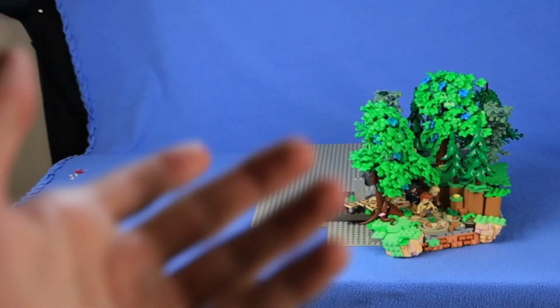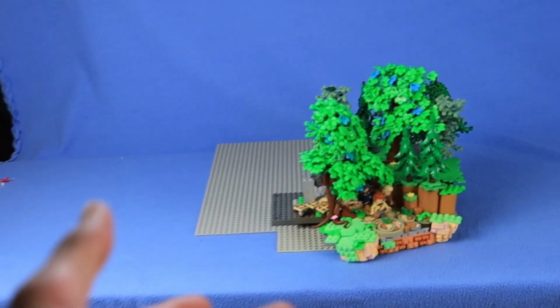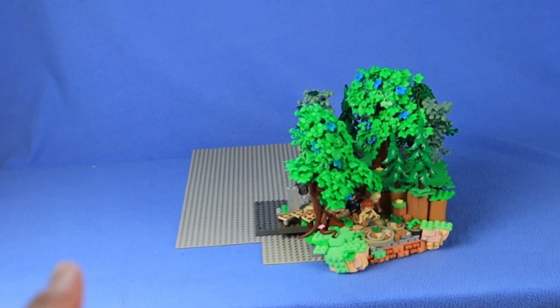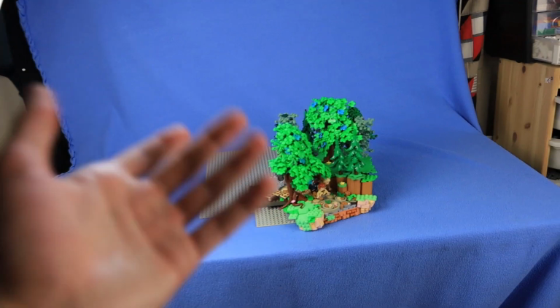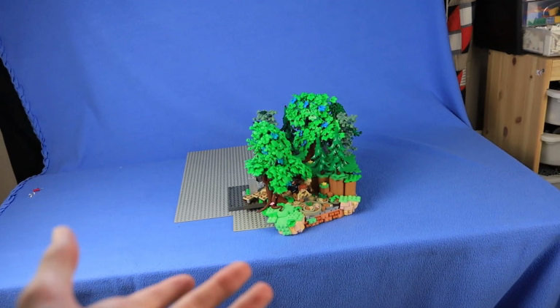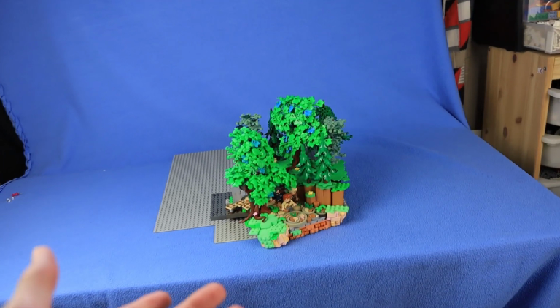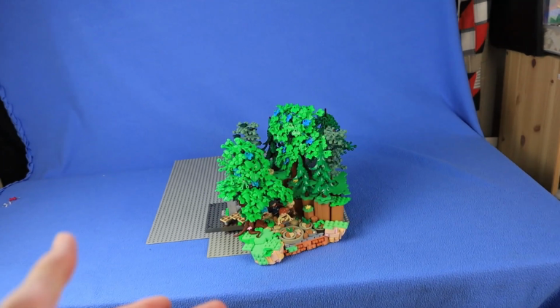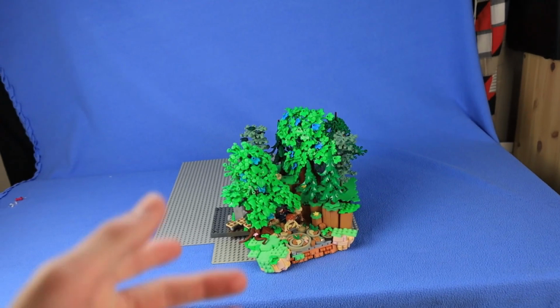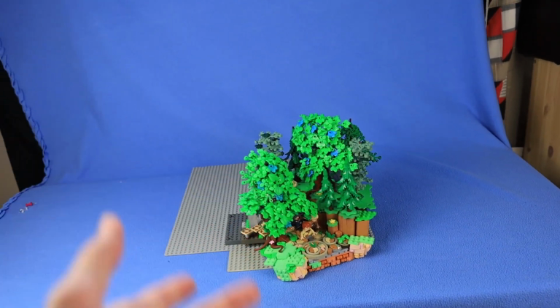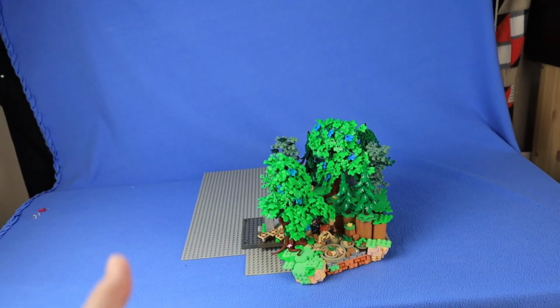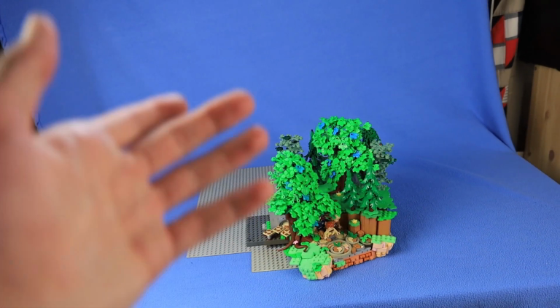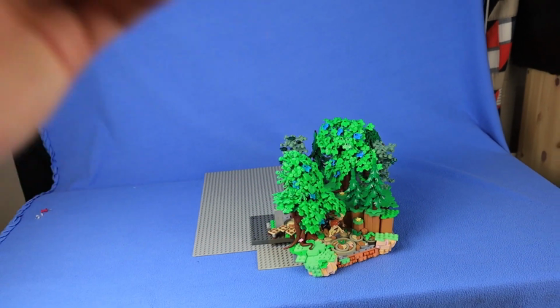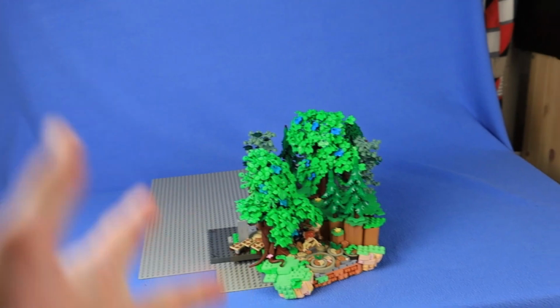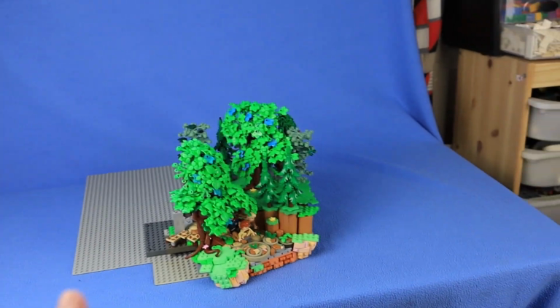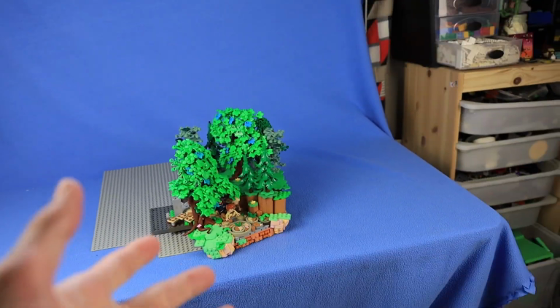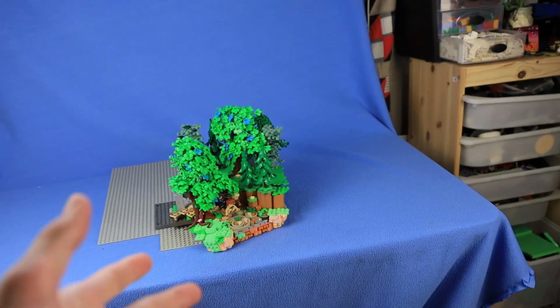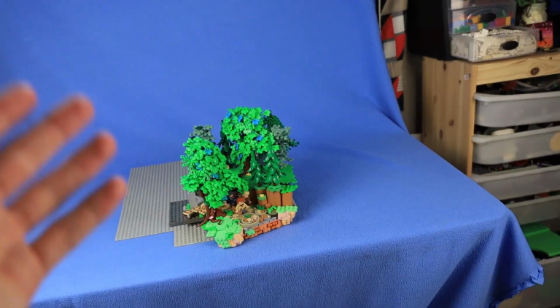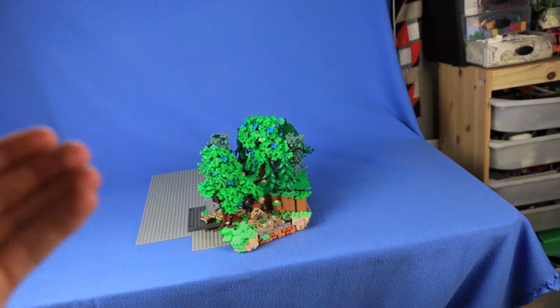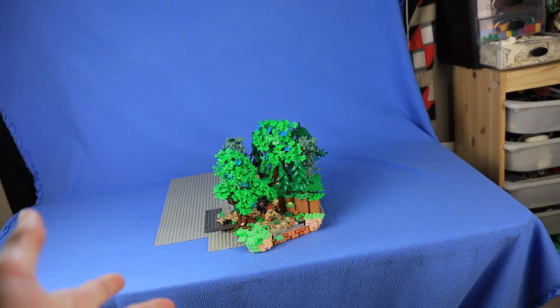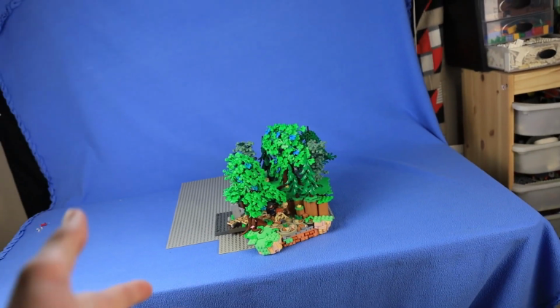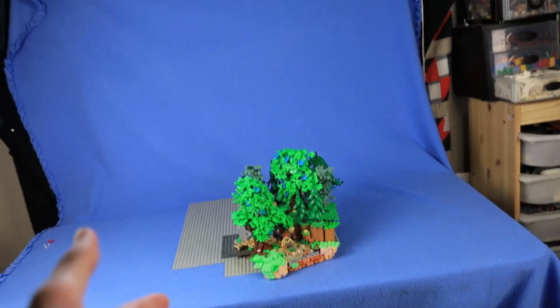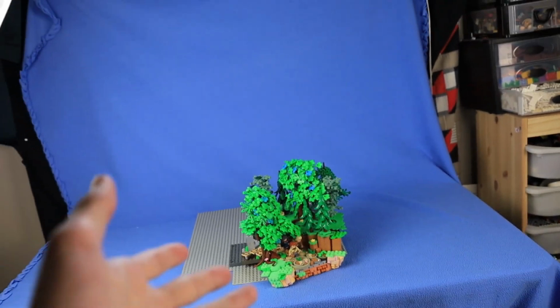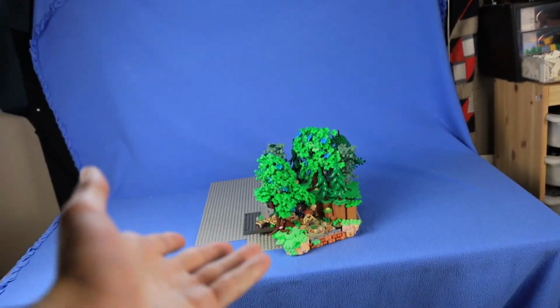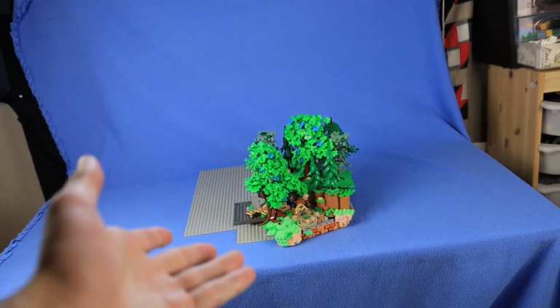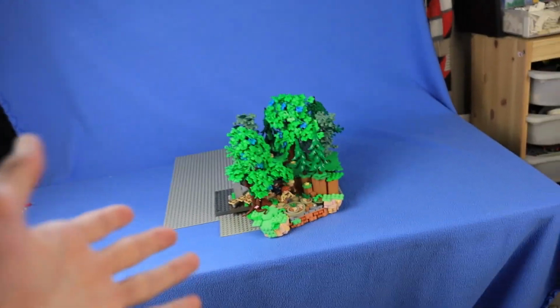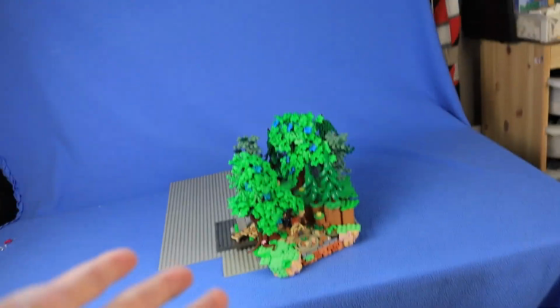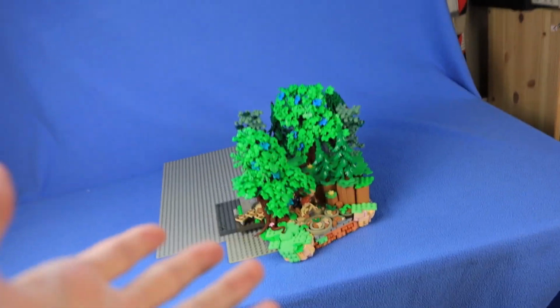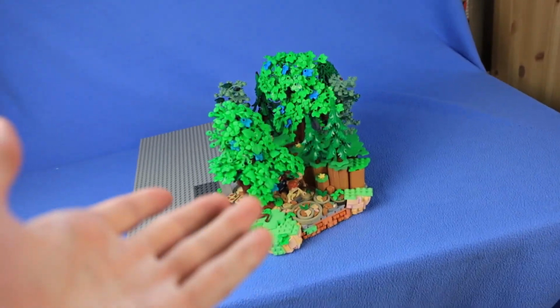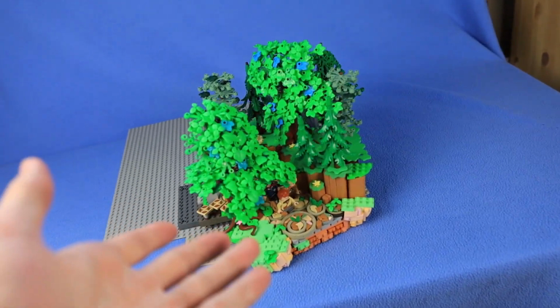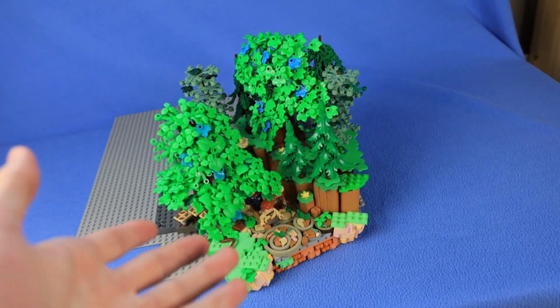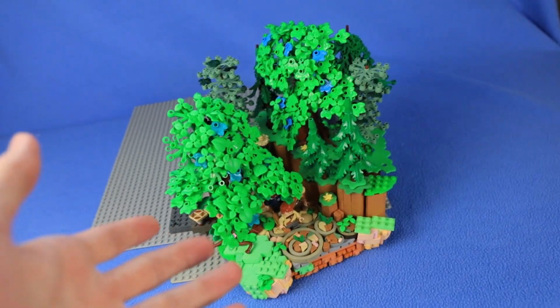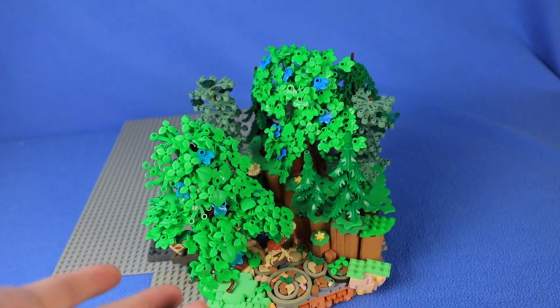I tried to make a video not about trees, and then something like this just appealed. Like, where did this come from?